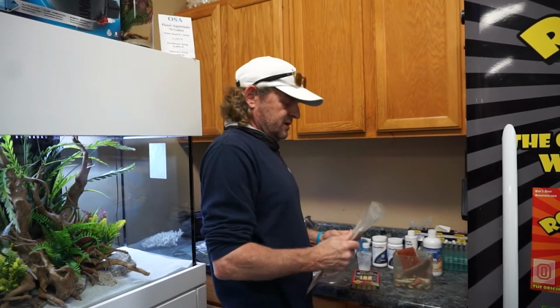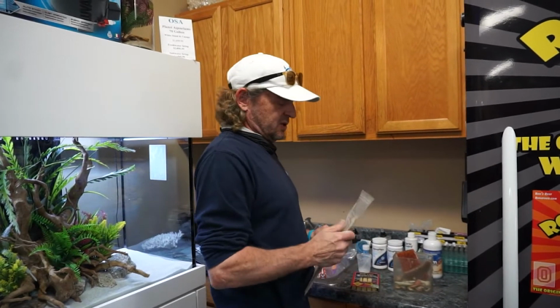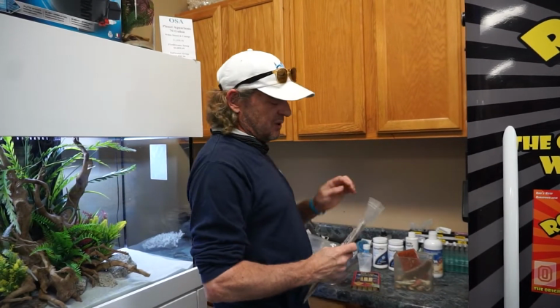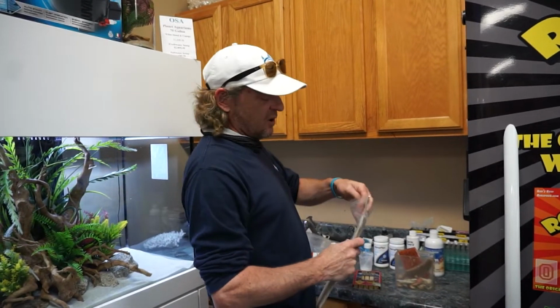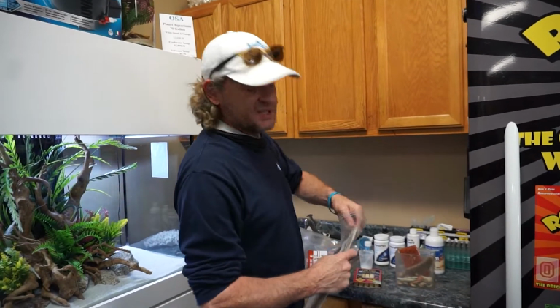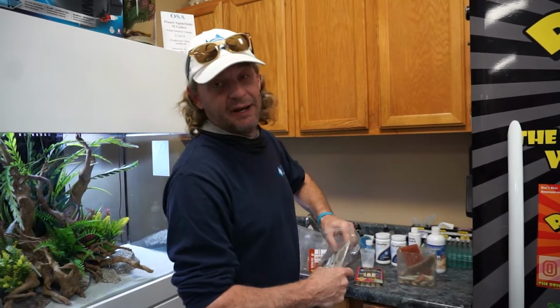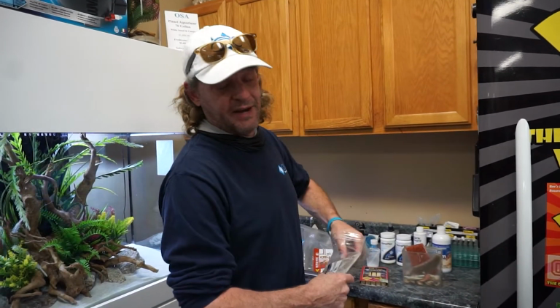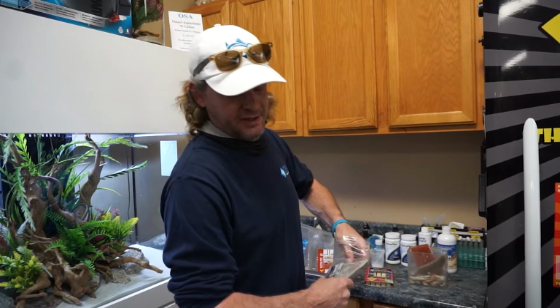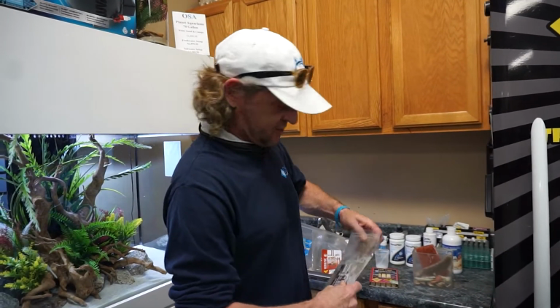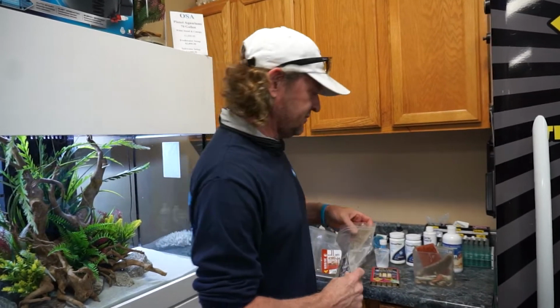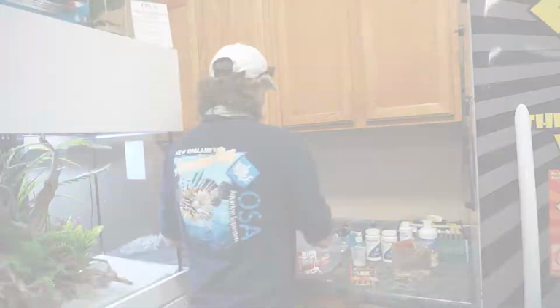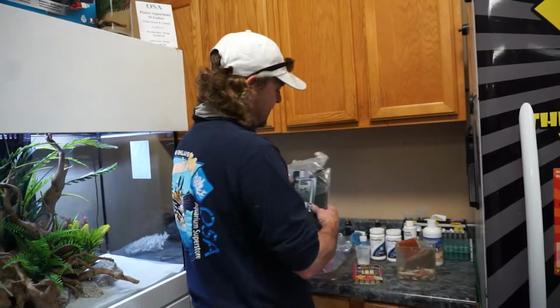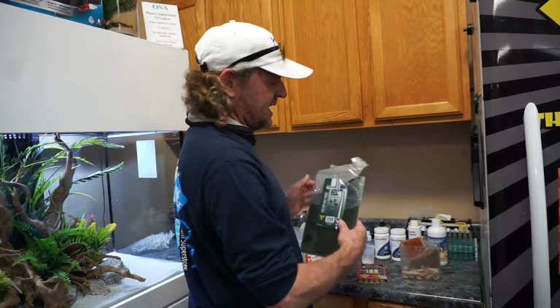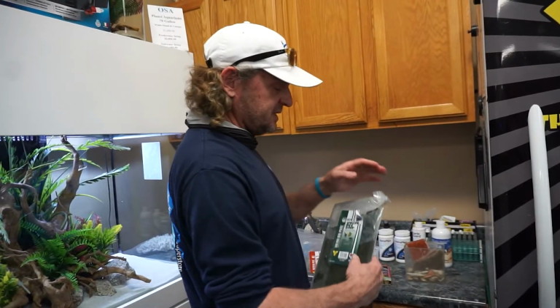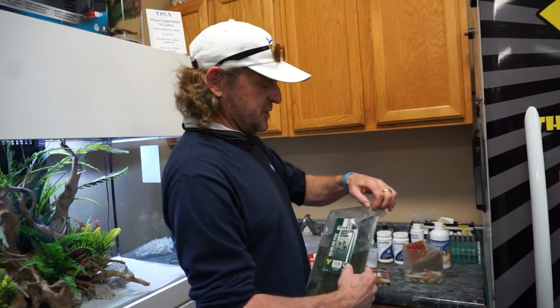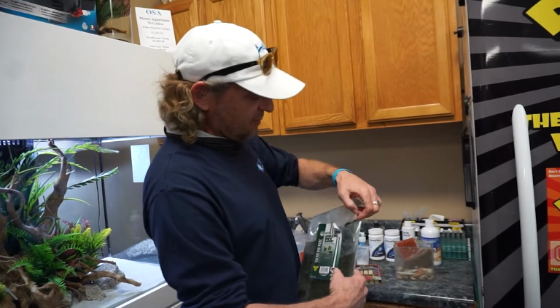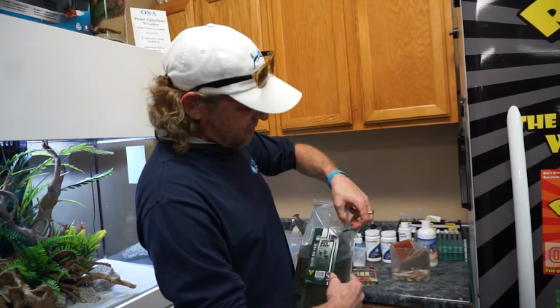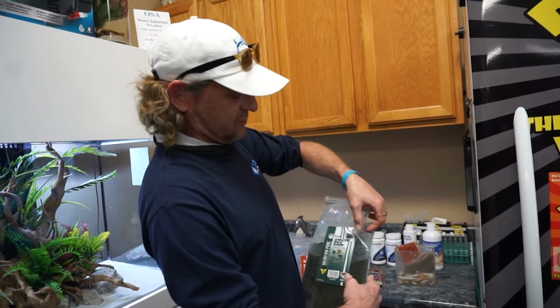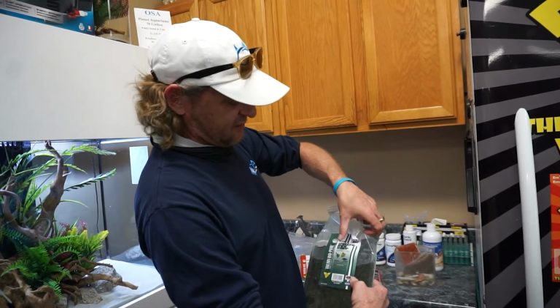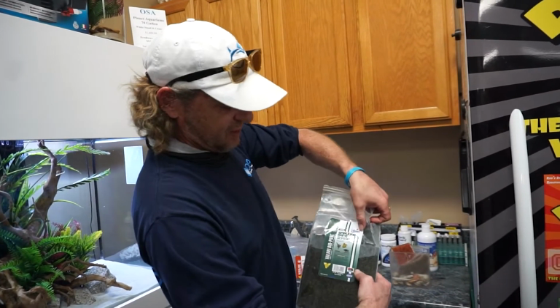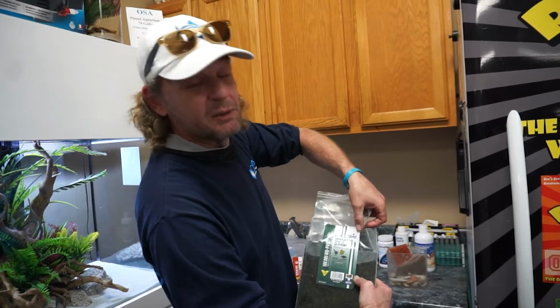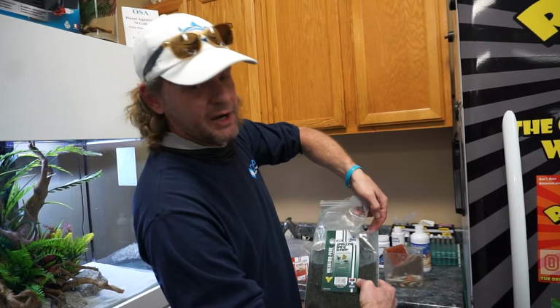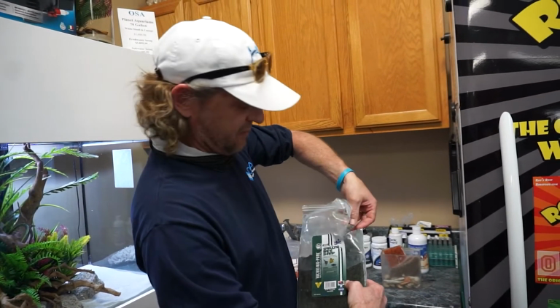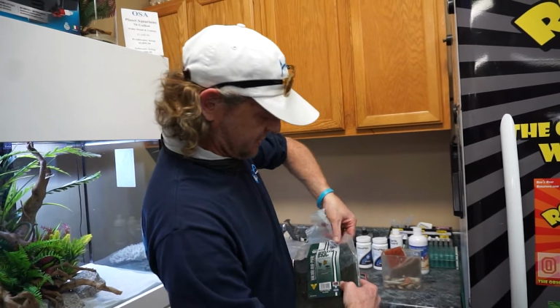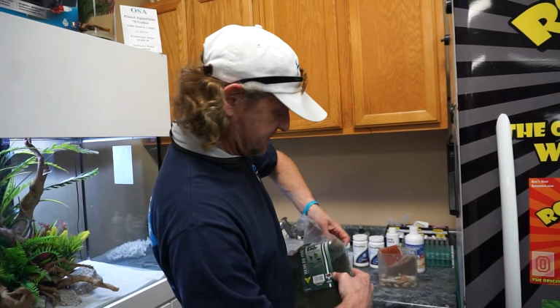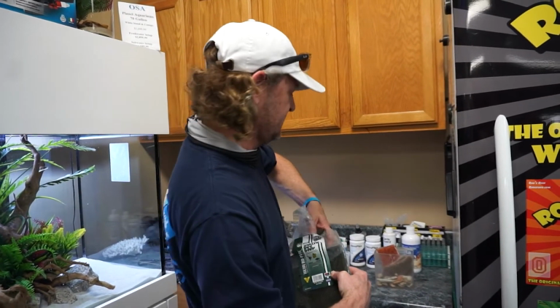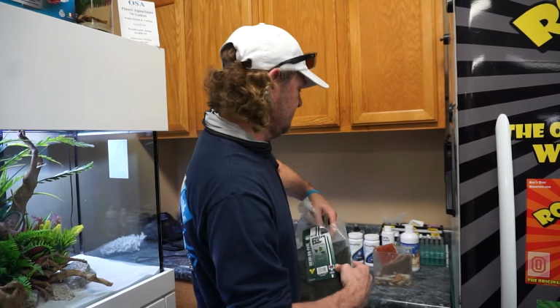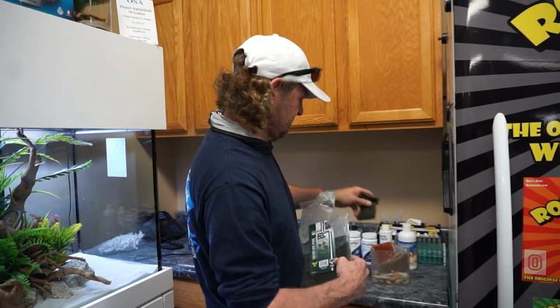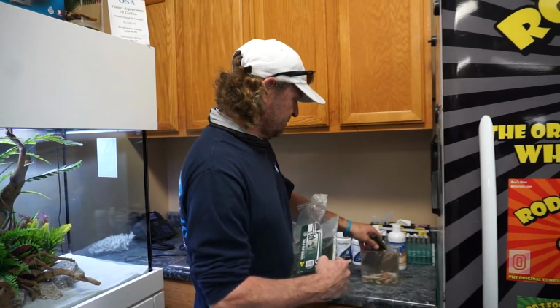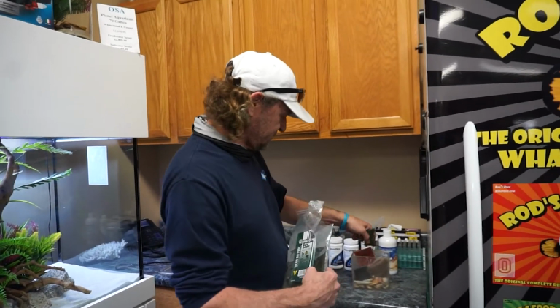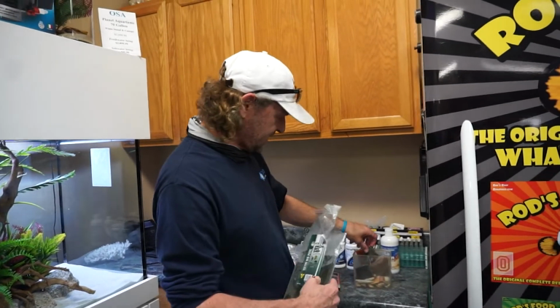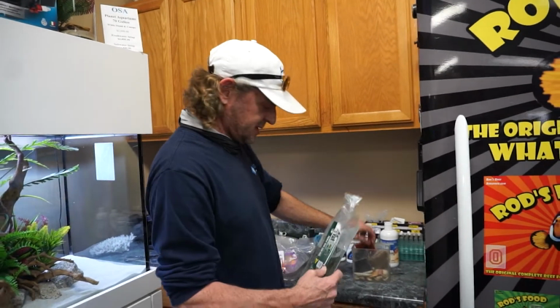We put more mysis shrimp in than any of the others. And last but not least, for the herbivores, we have spirulina brine shrimp mix. We put a bunch of that in there.